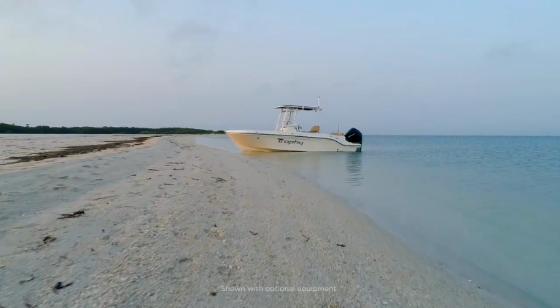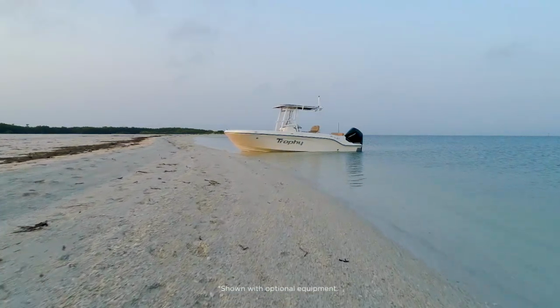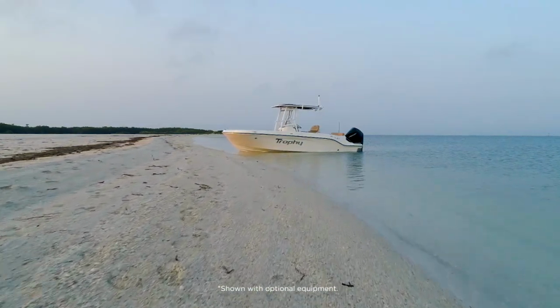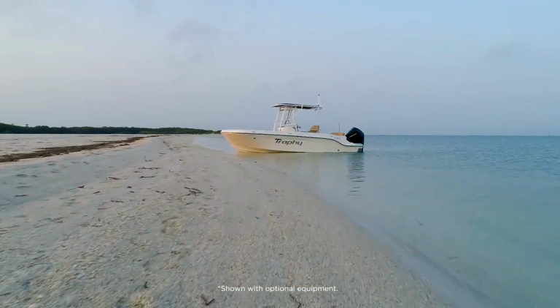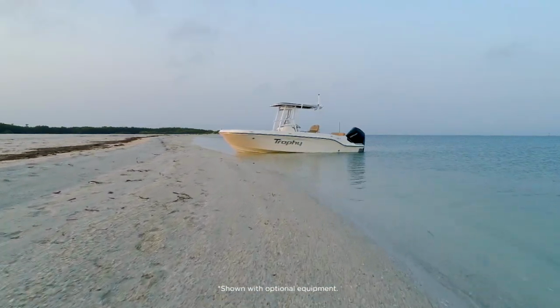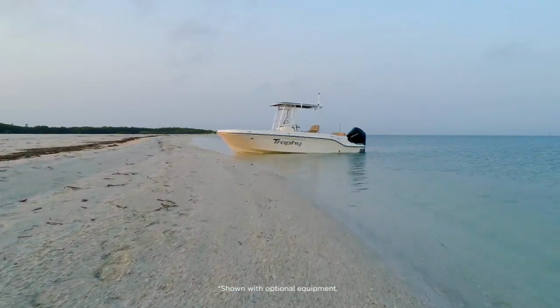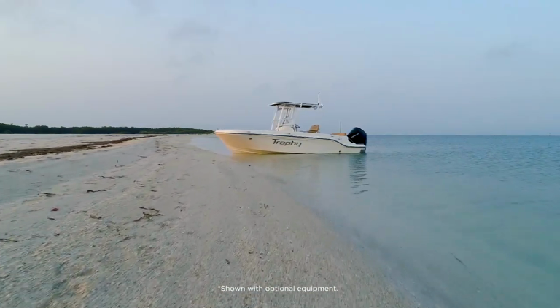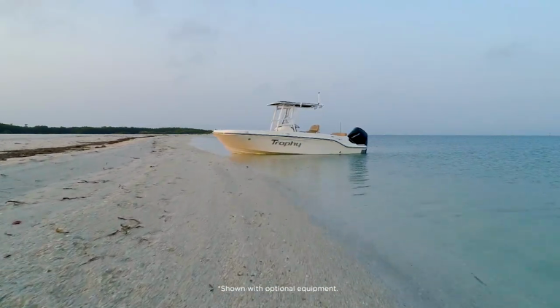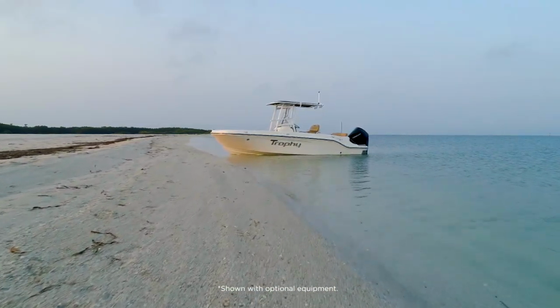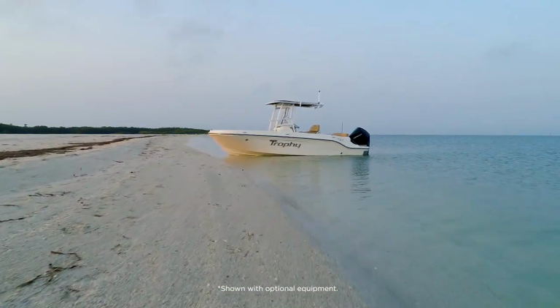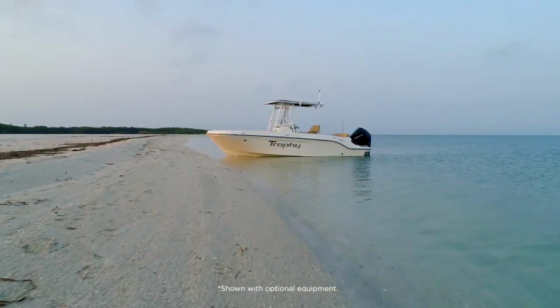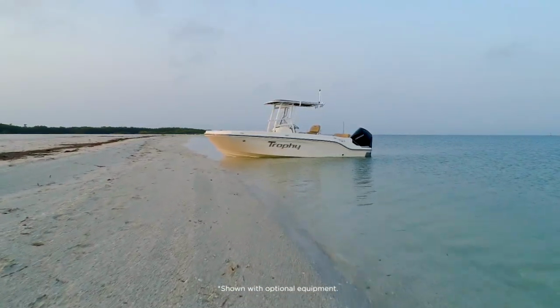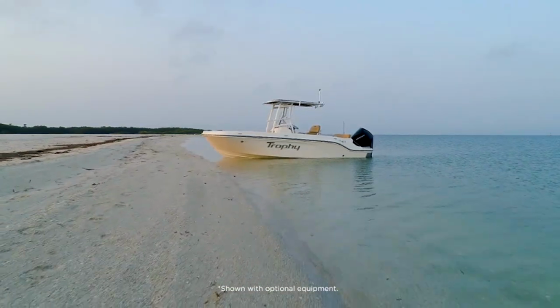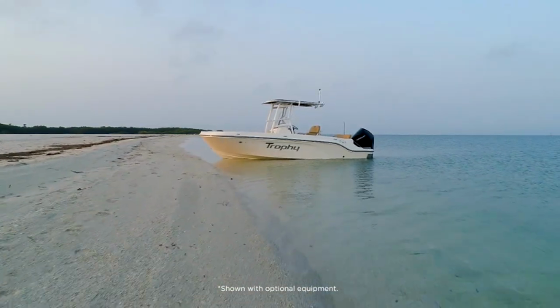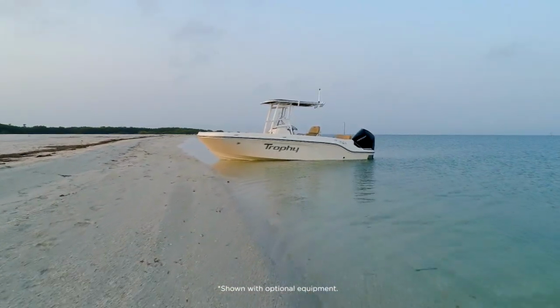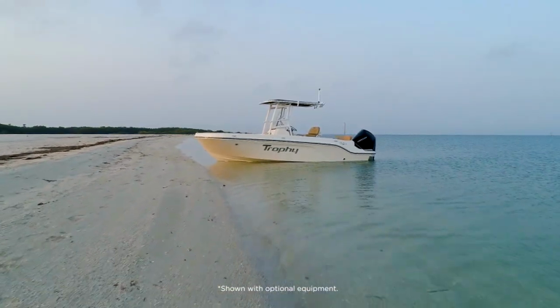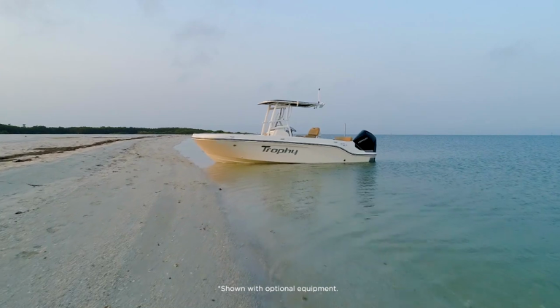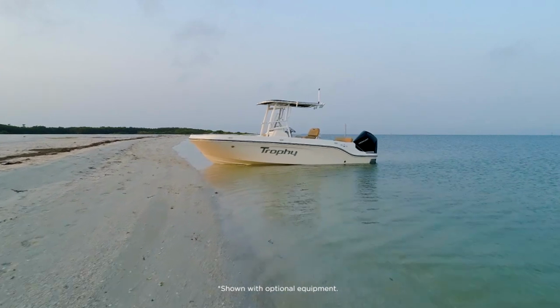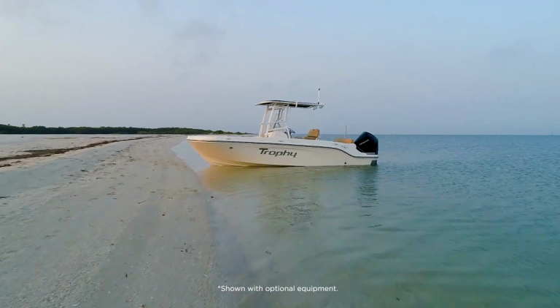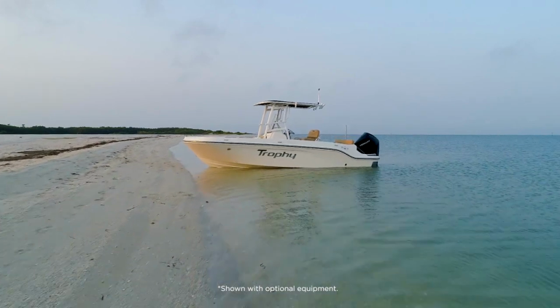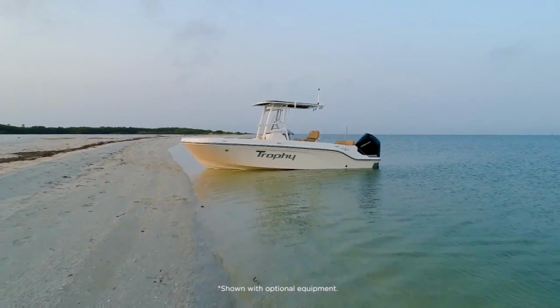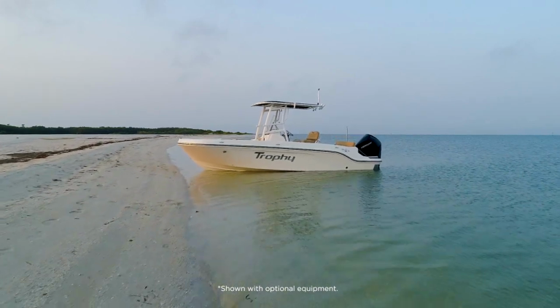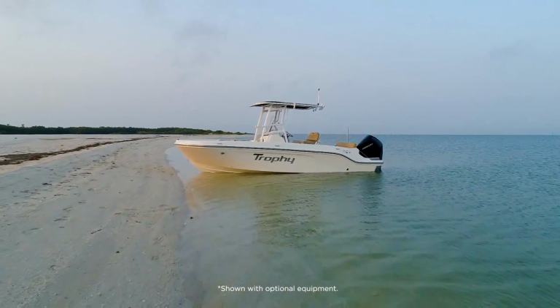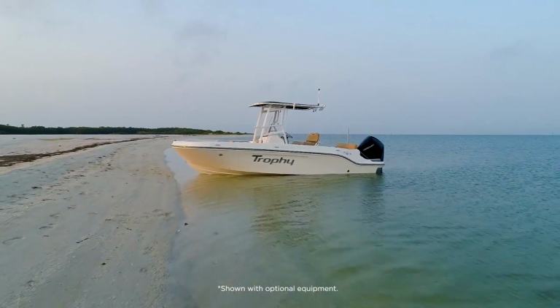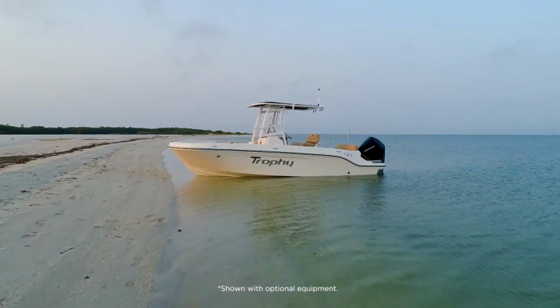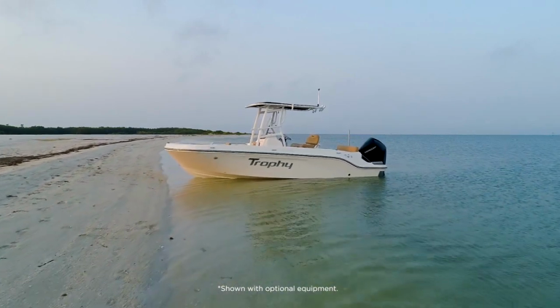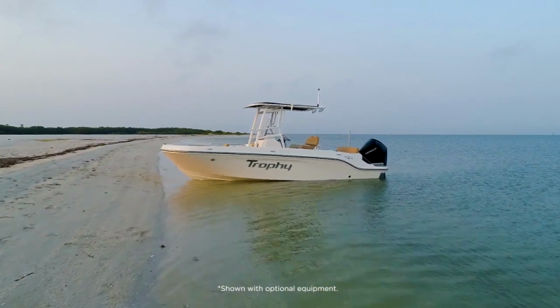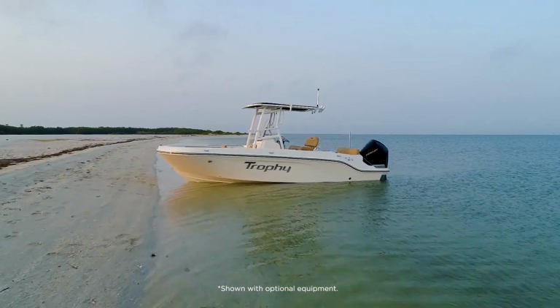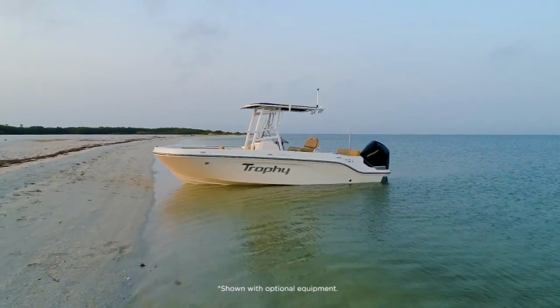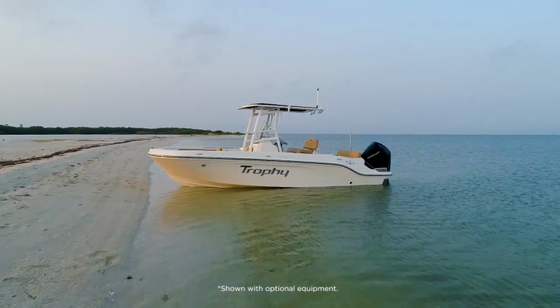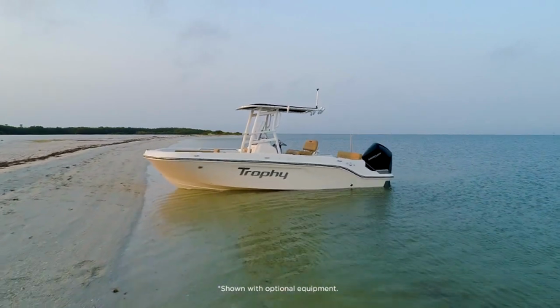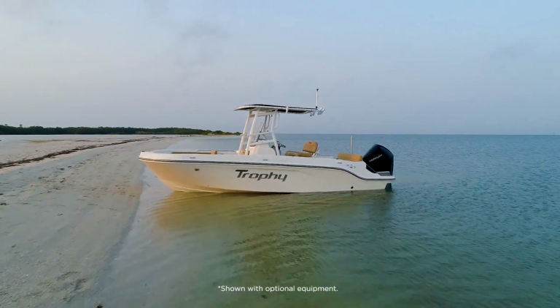The Trophy Series from Bayliner puts big adventure within reach, and the T22CX delivers the perfect balance of fishing utility and family comfort.